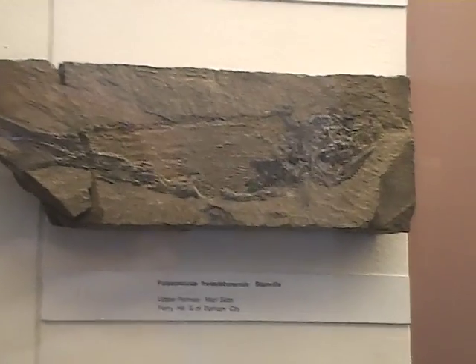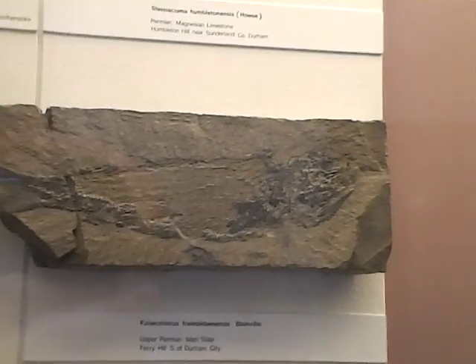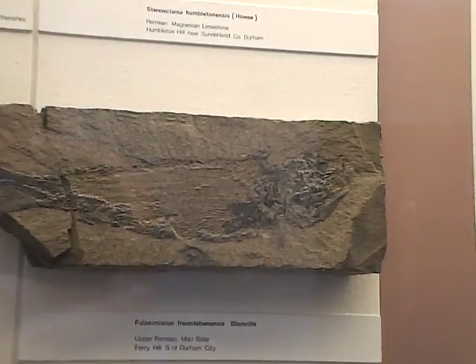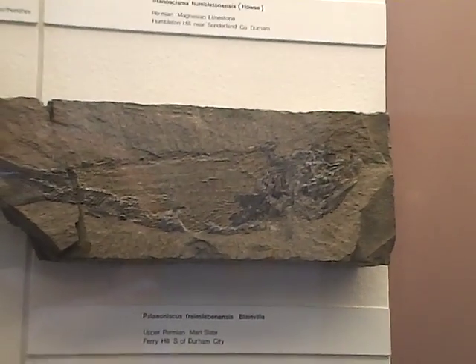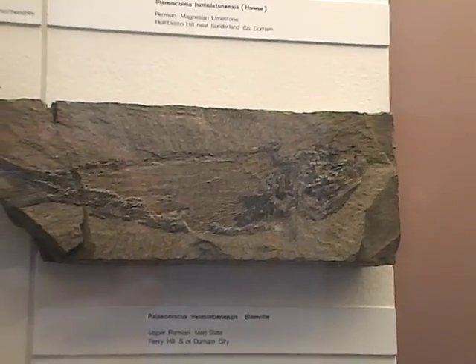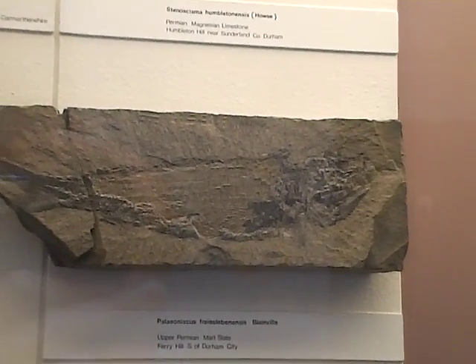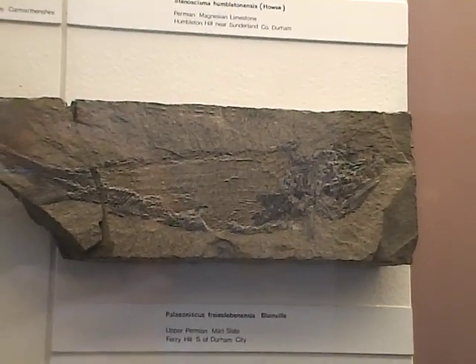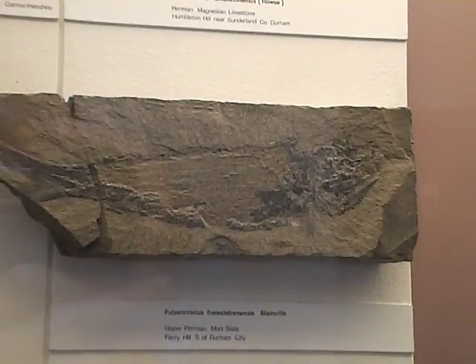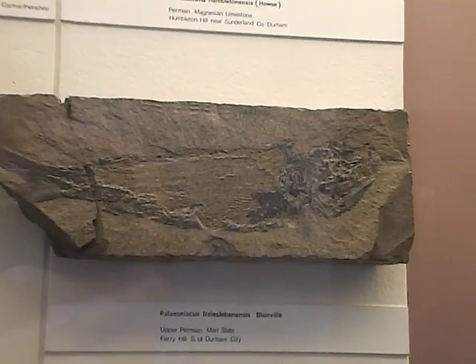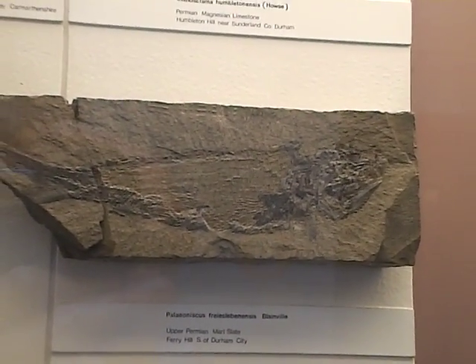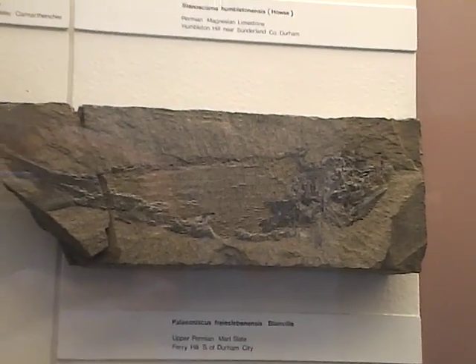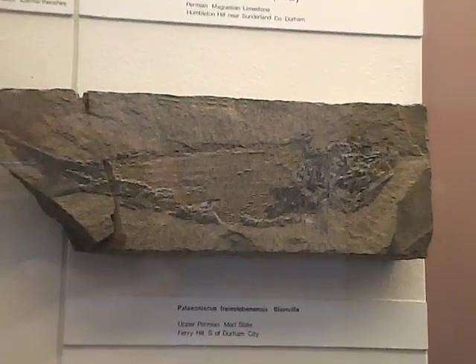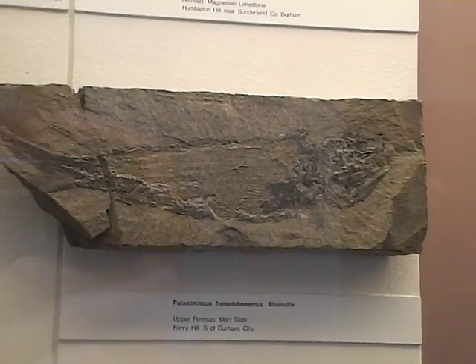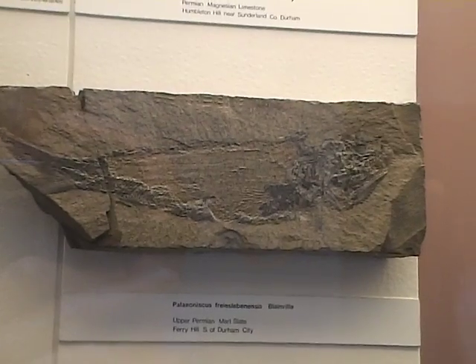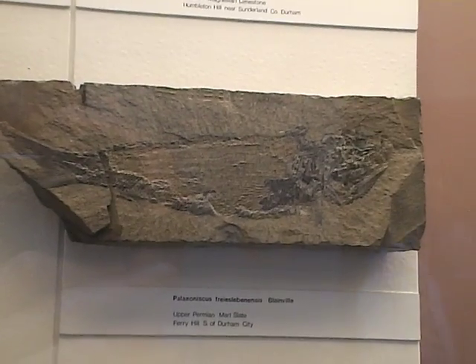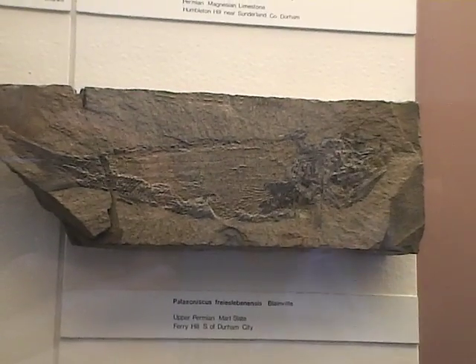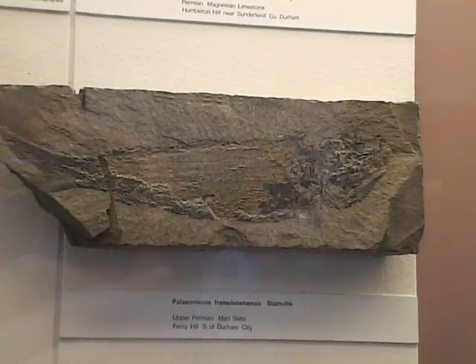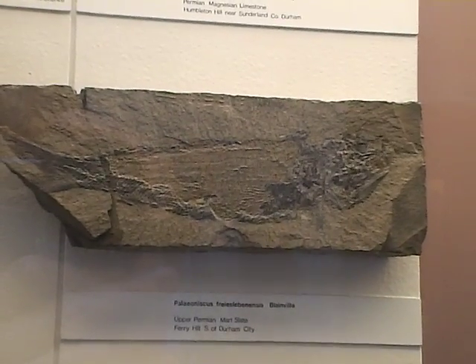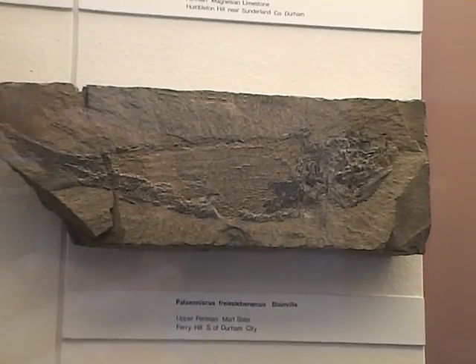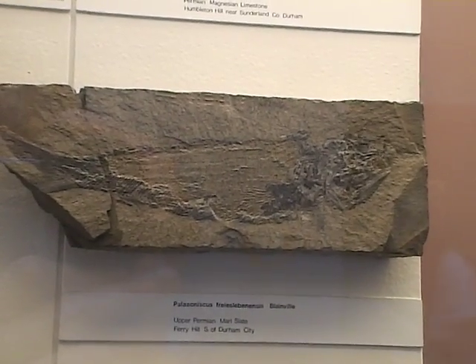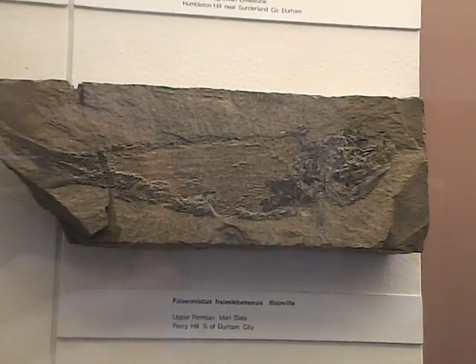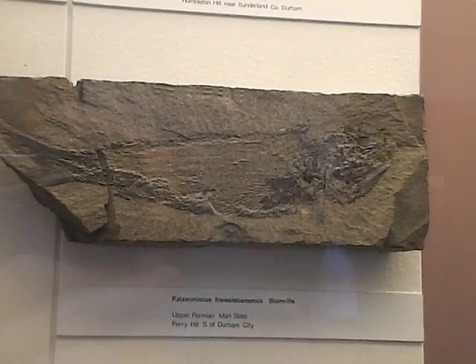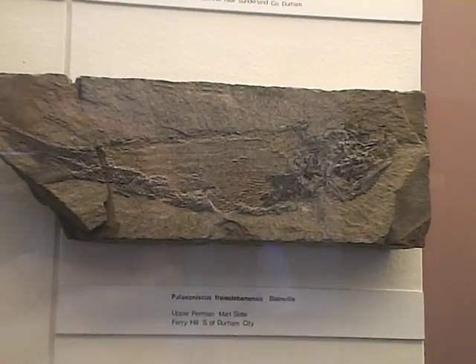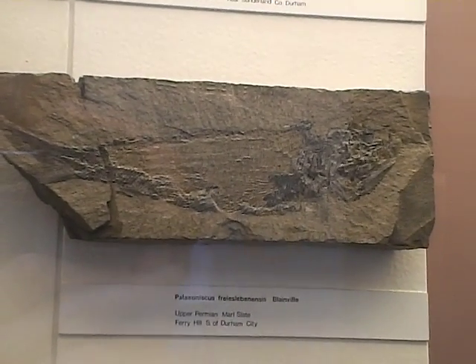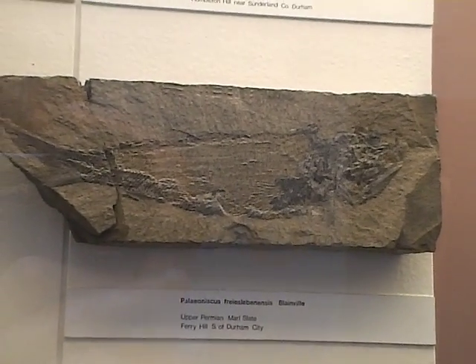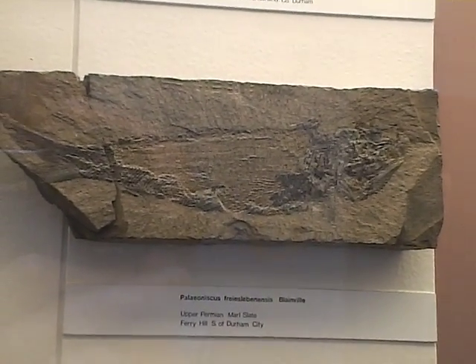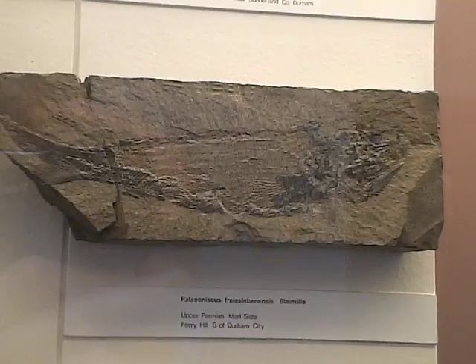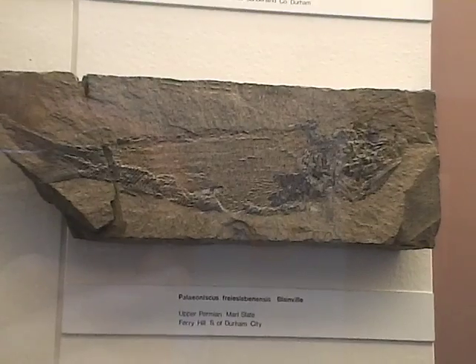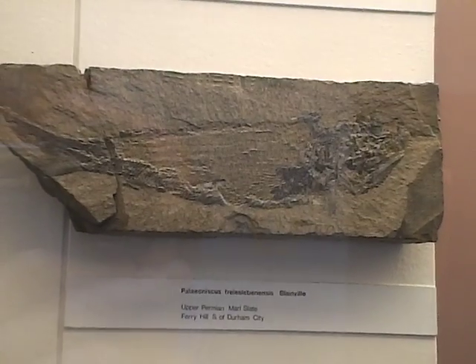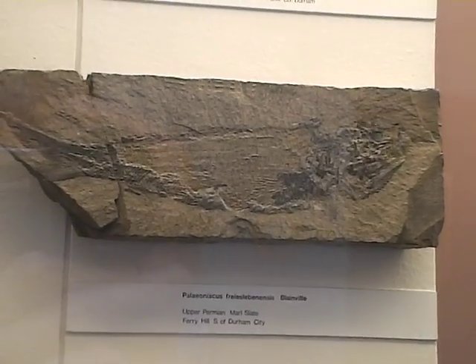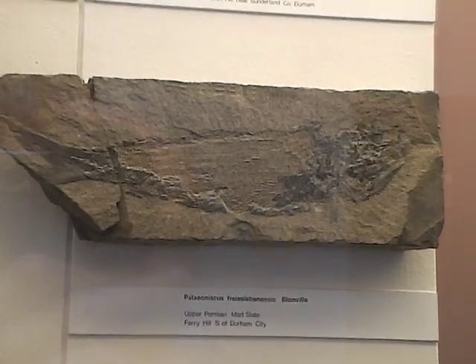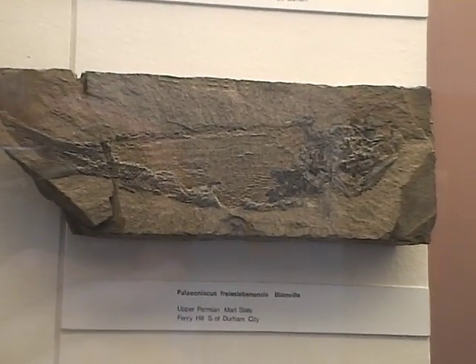And this one here looks like some kind of fossilised fish or something. And this one was found in Durham, up near Newcastle.